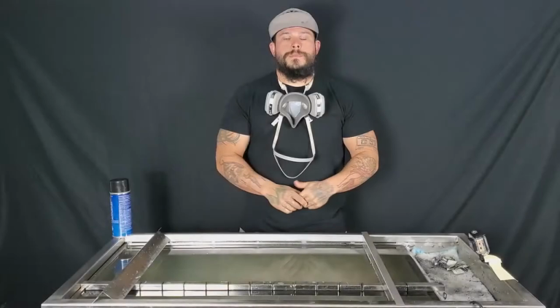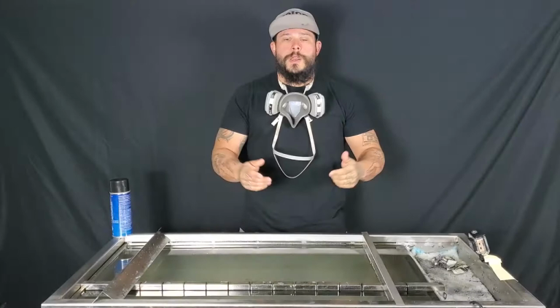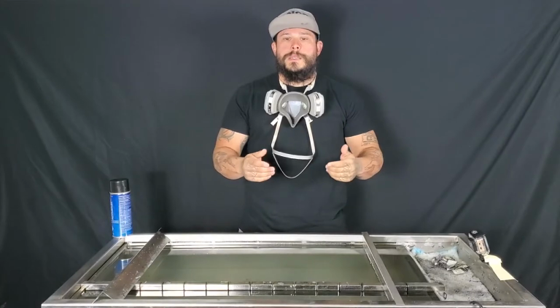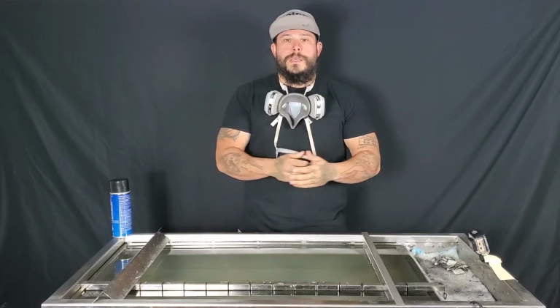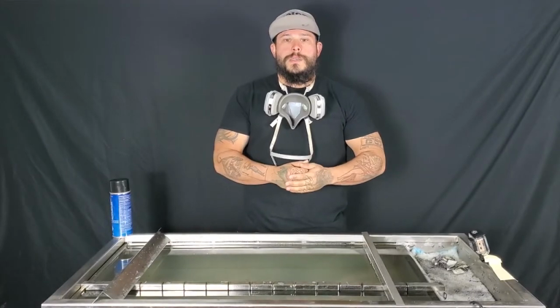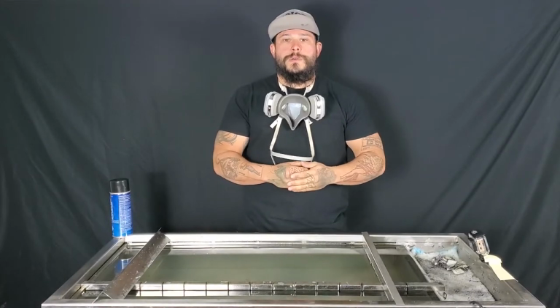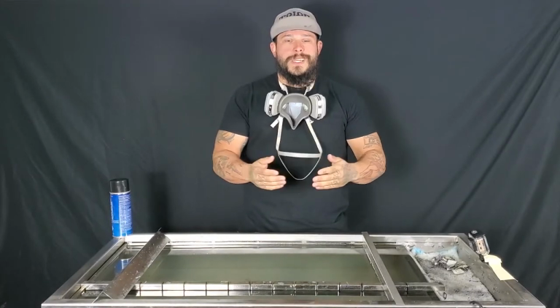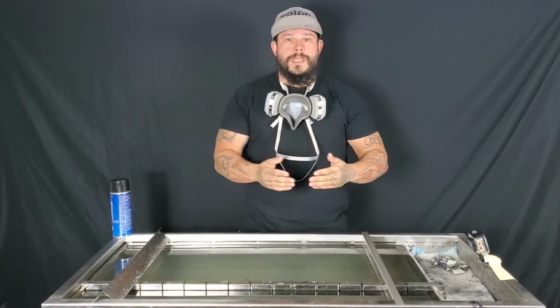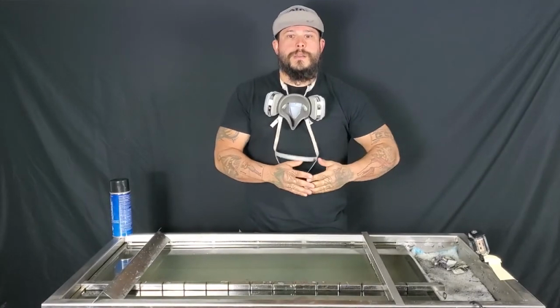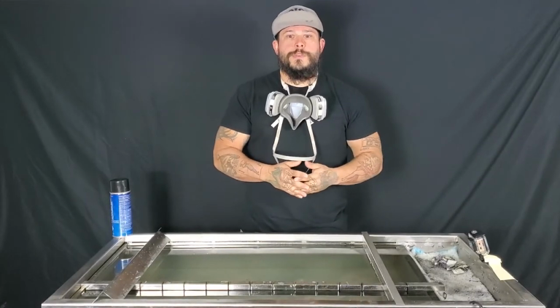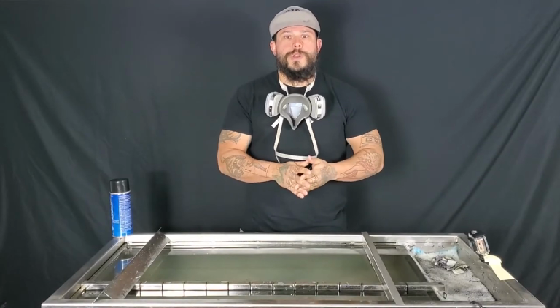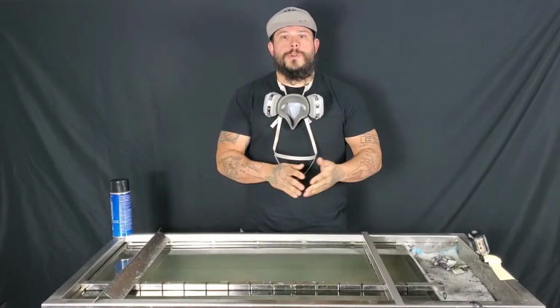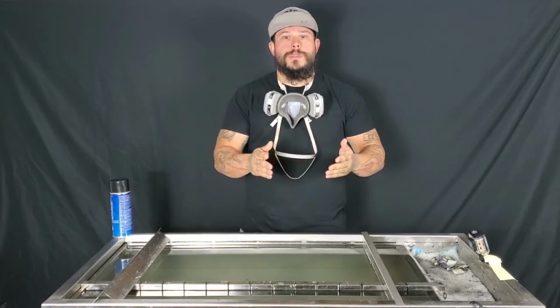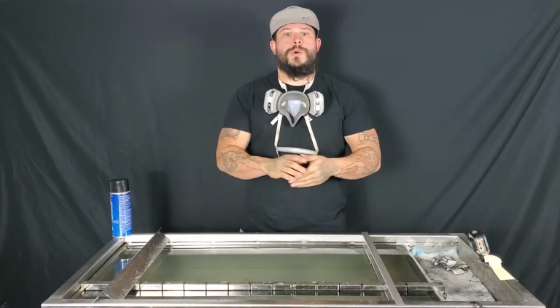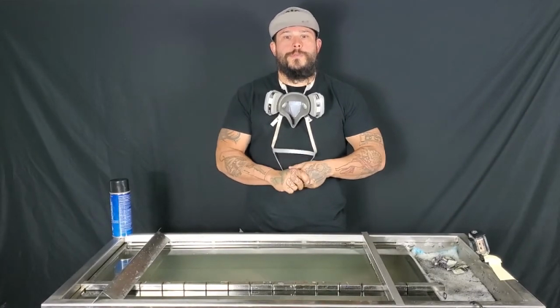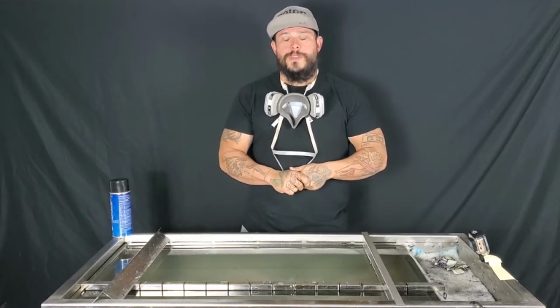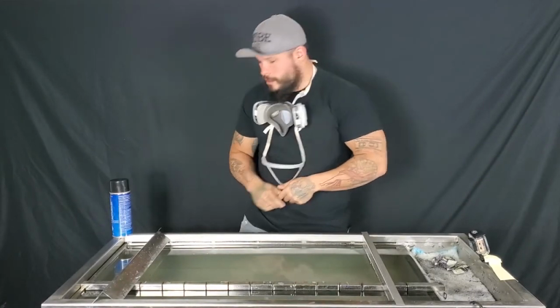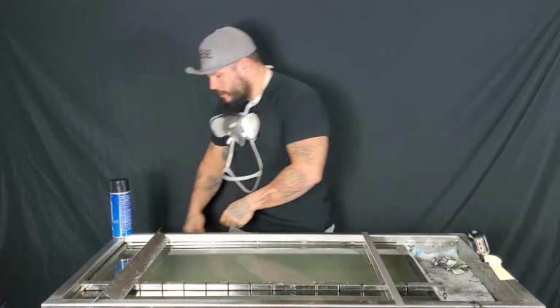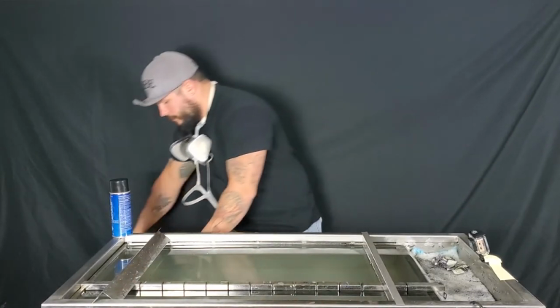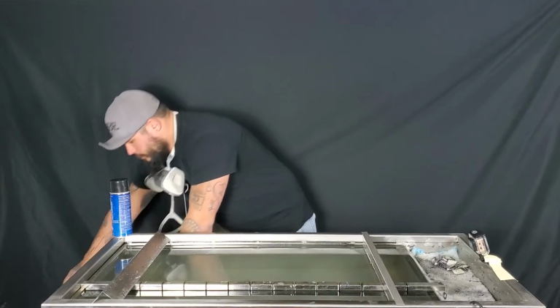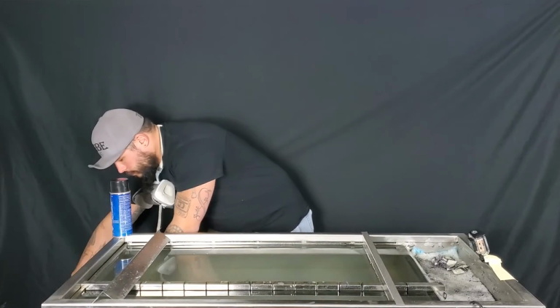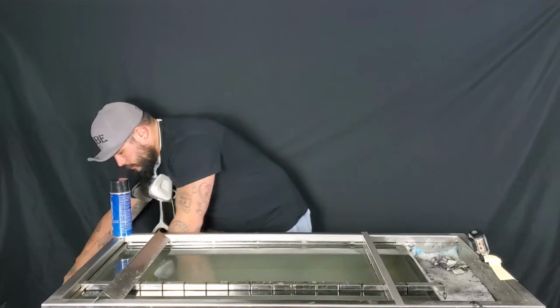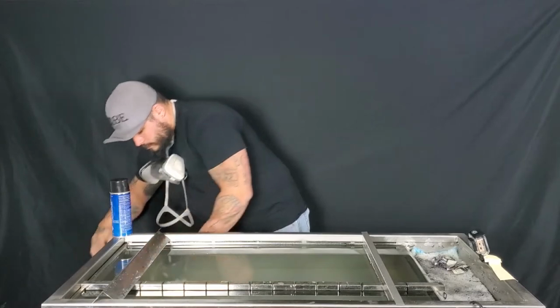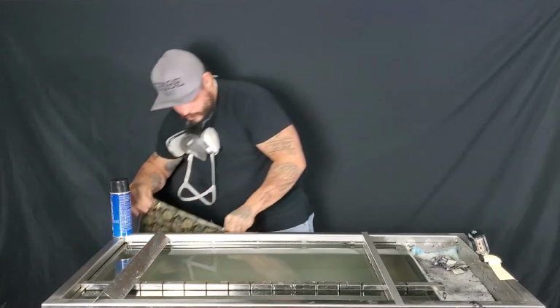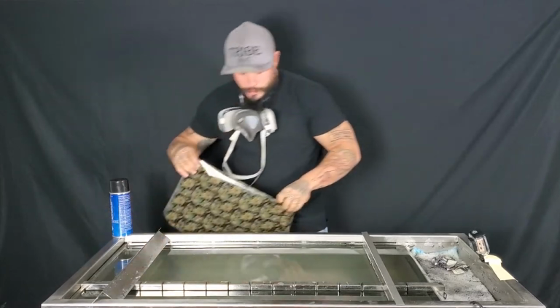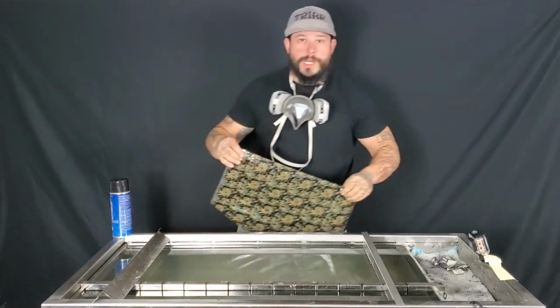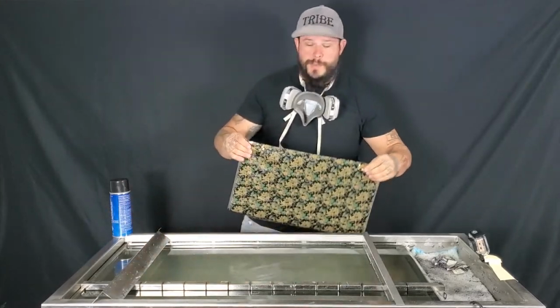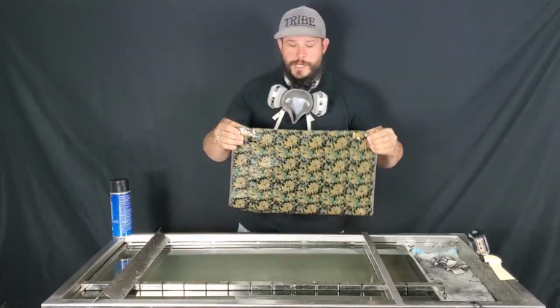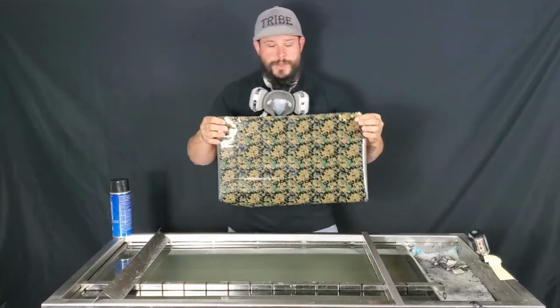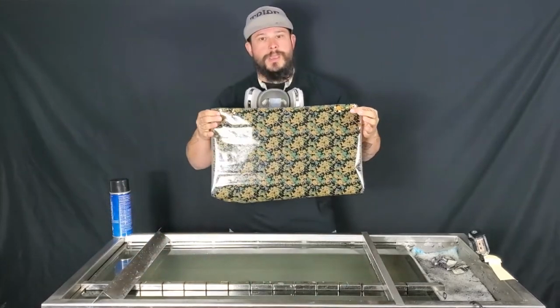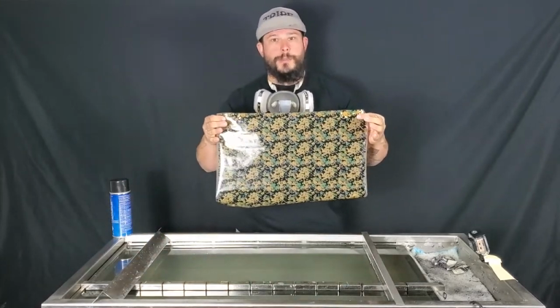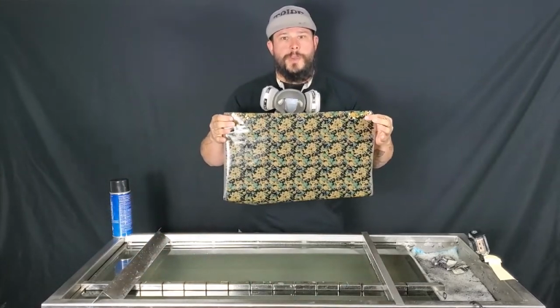Alright guys, so today in honor of the Marine Corps' 245th birthday, we're going to dip a speed shape in our Mar-Pat.